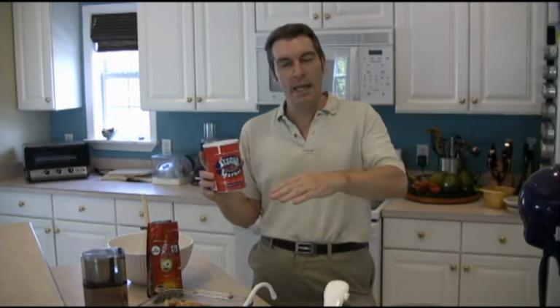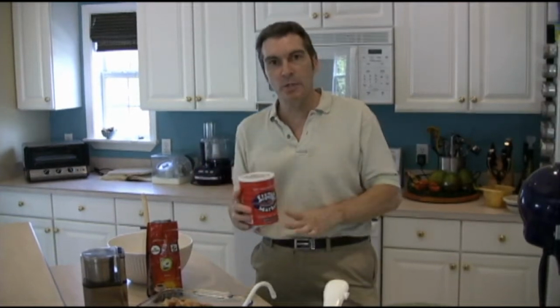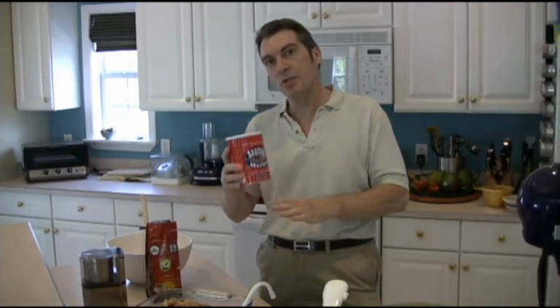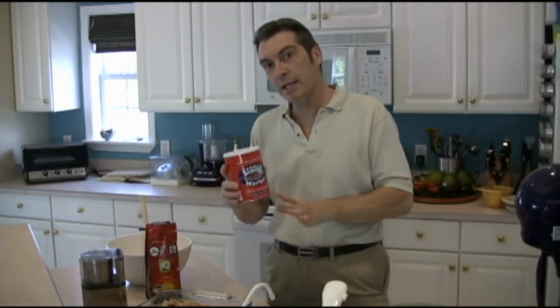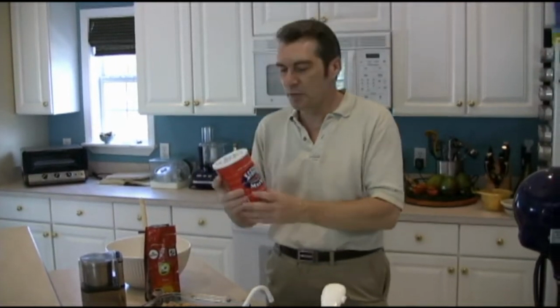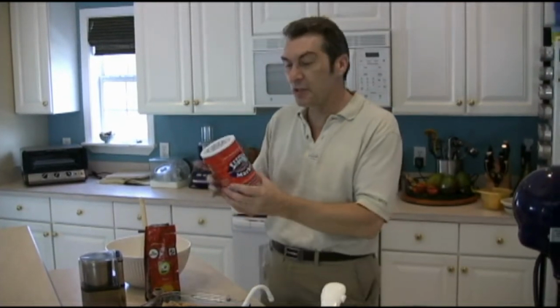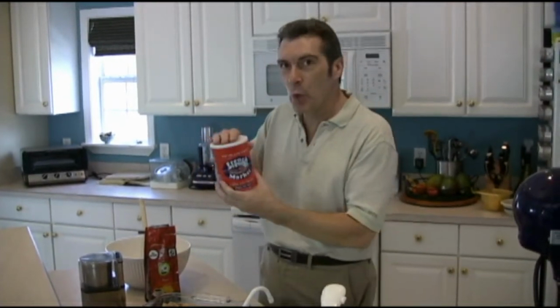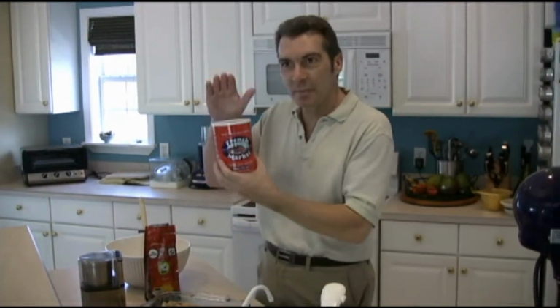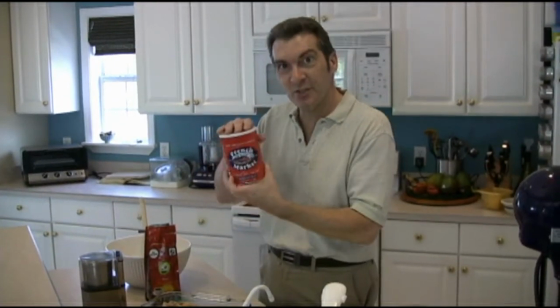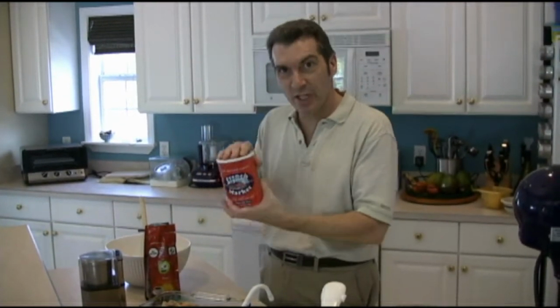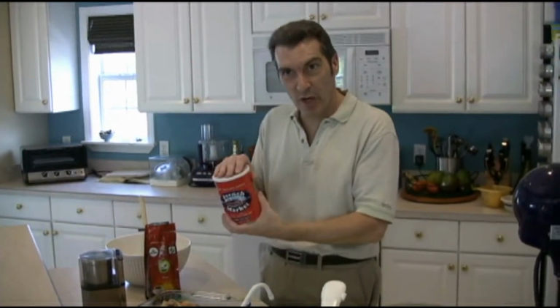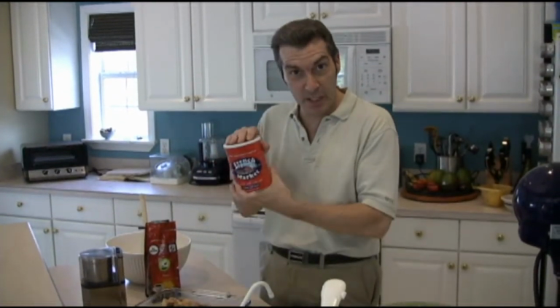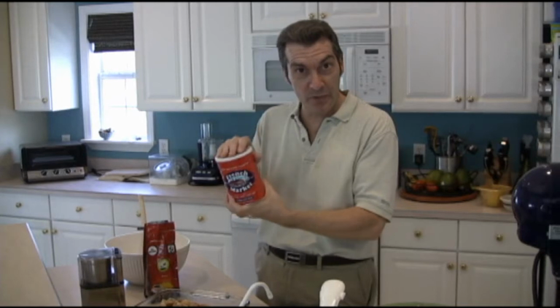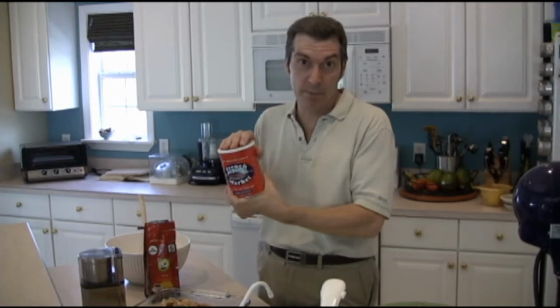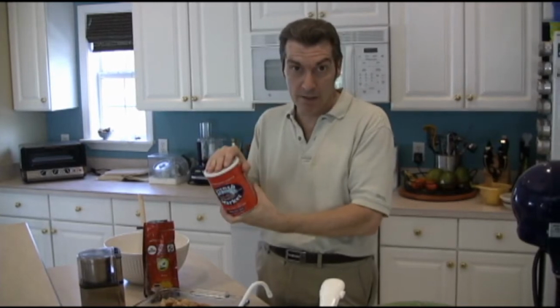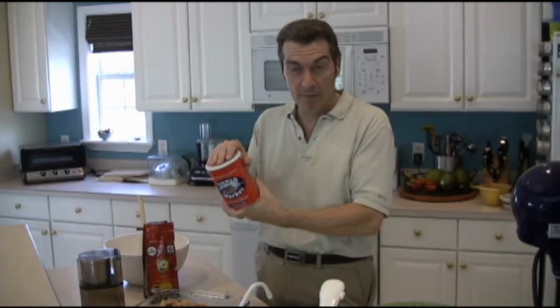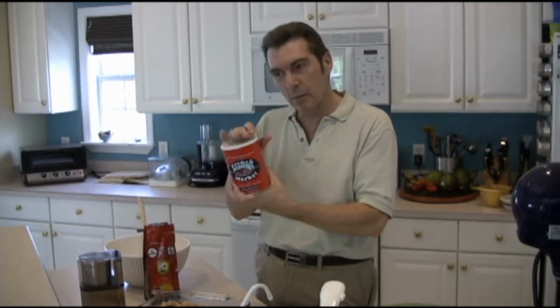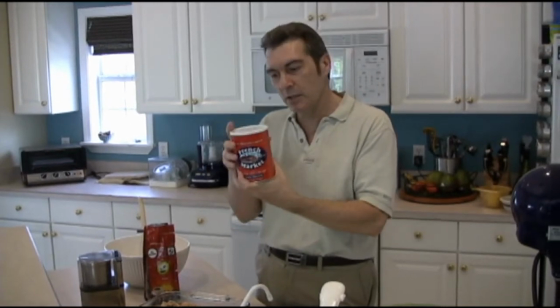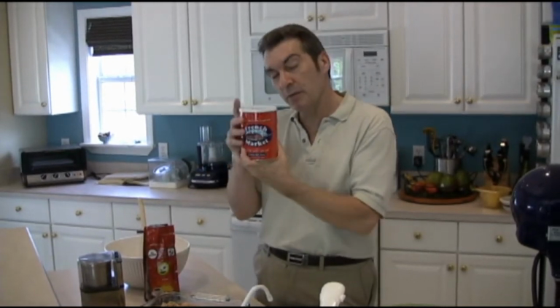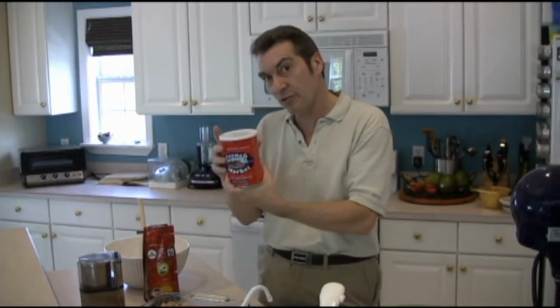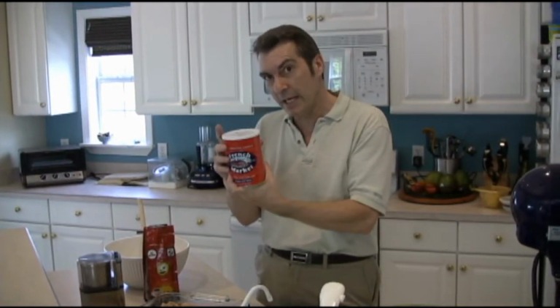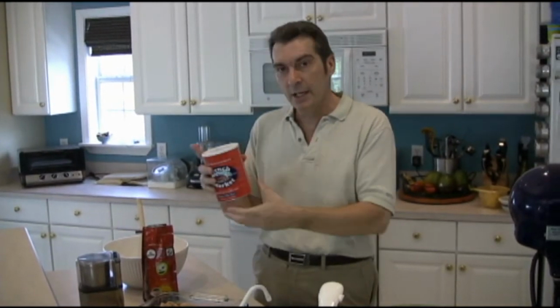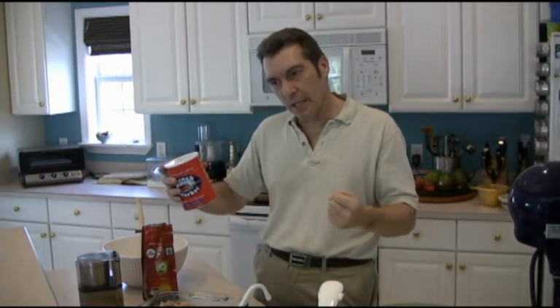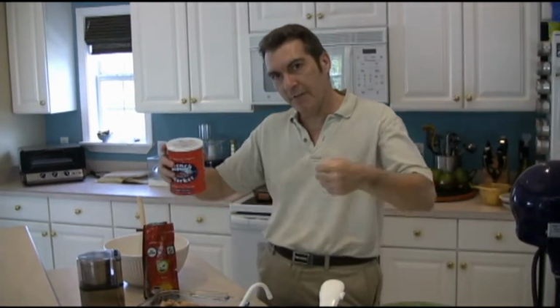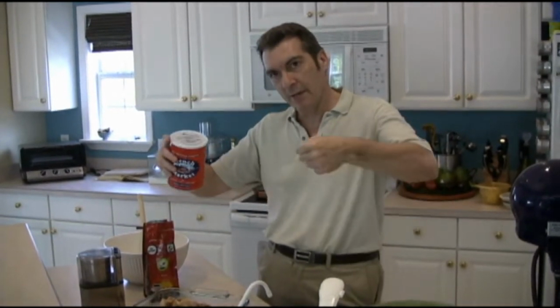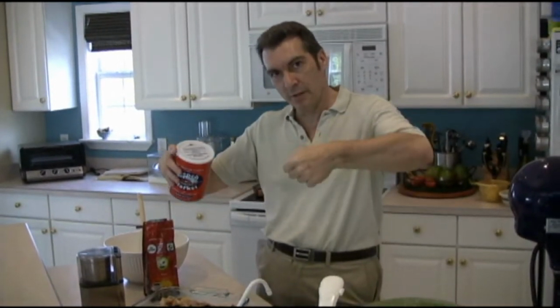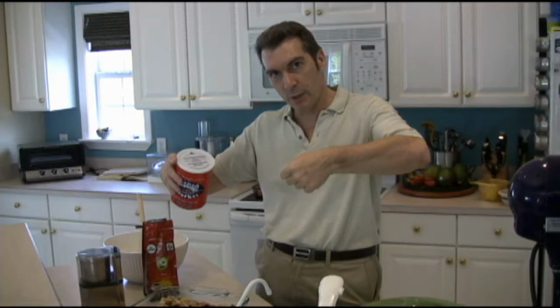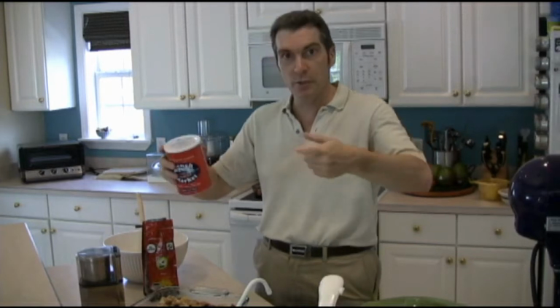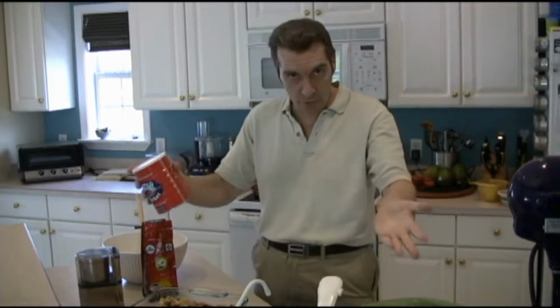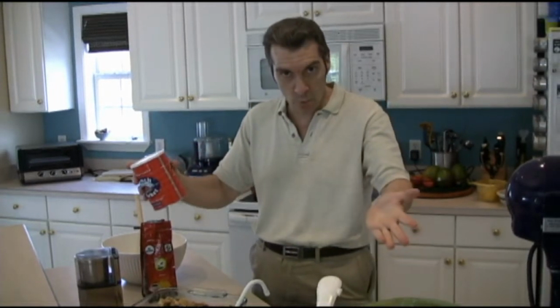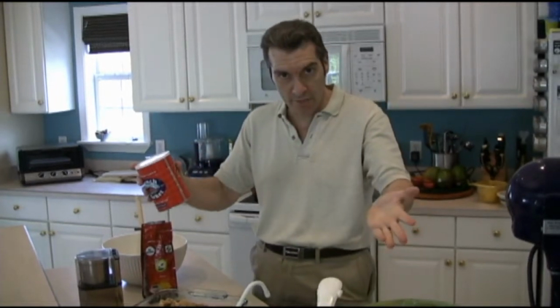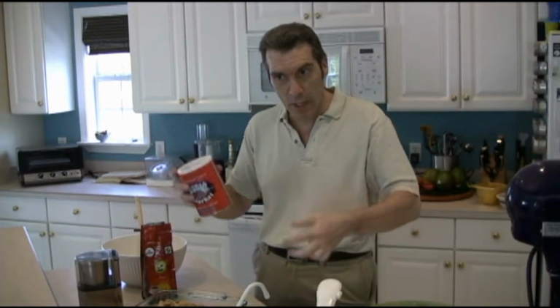What I'm going to show you is how to use this, because you don't want to make this like regular coffee — you're going to end up with Mississippi mud. In fact, the only way you can do this if you make it straight is you blend it half and half with hot cream, which is, of course, cafe au lait.